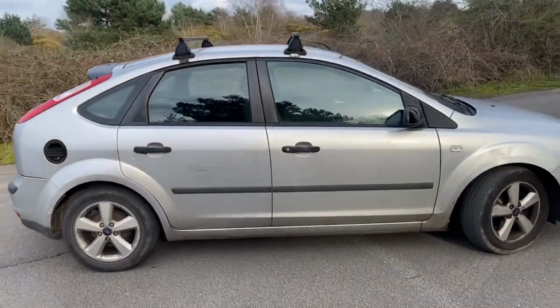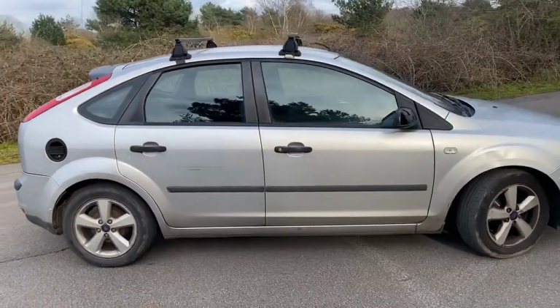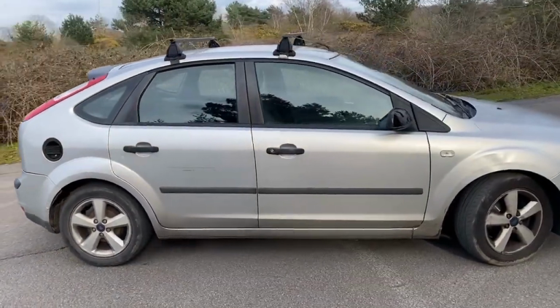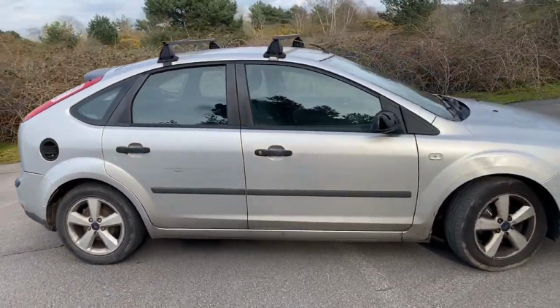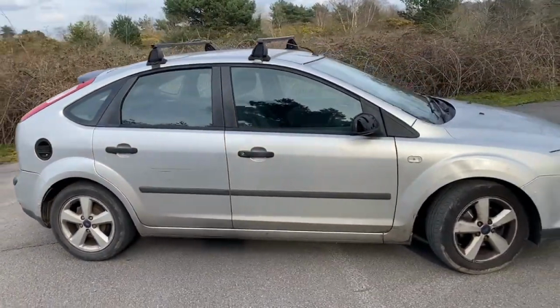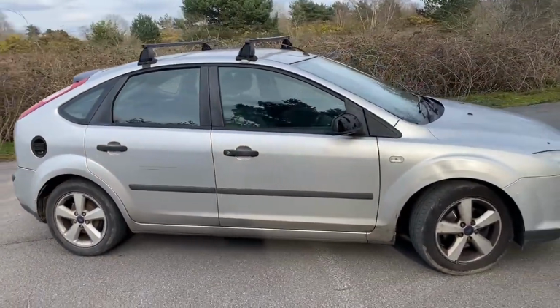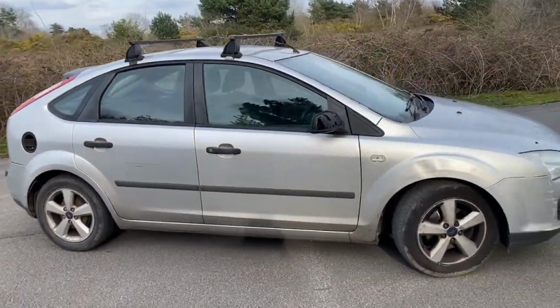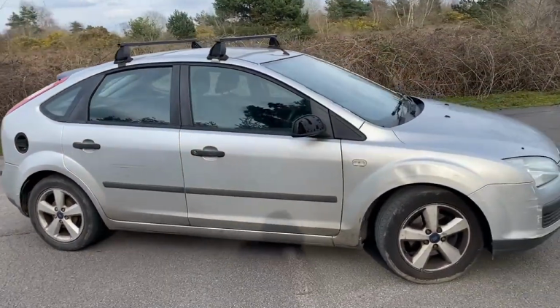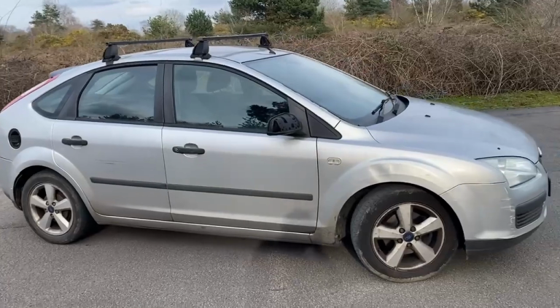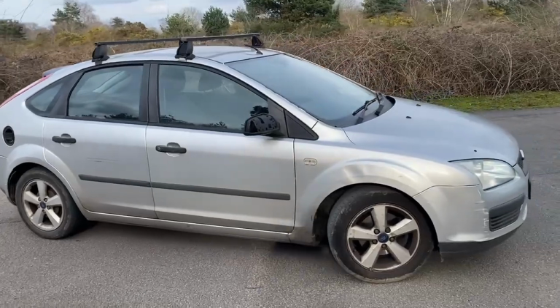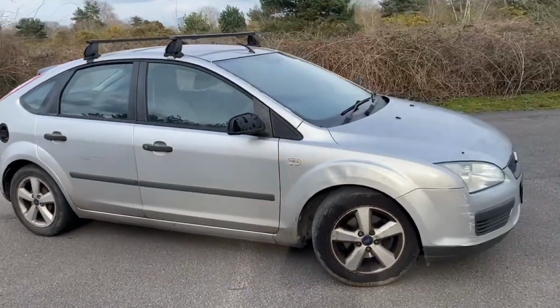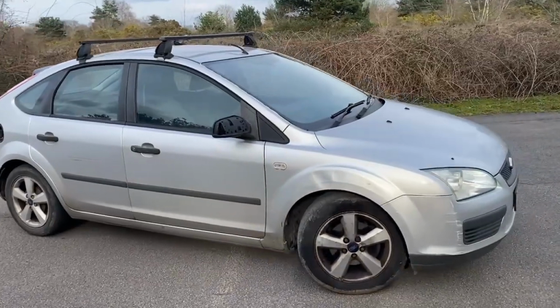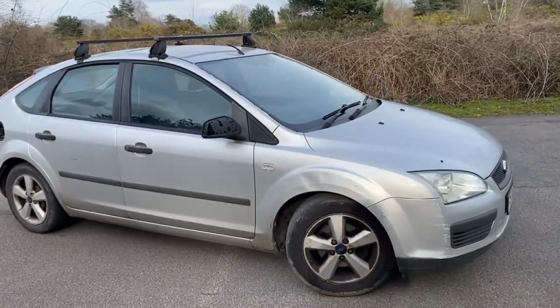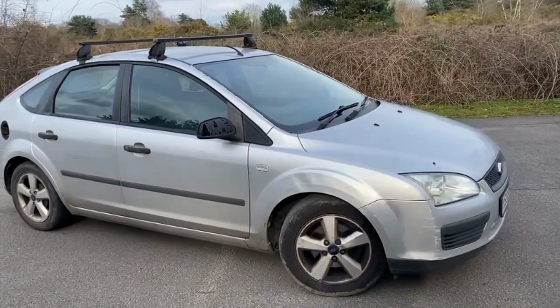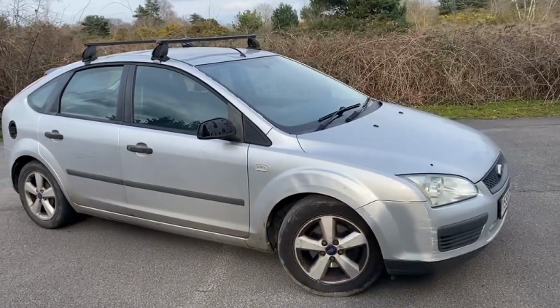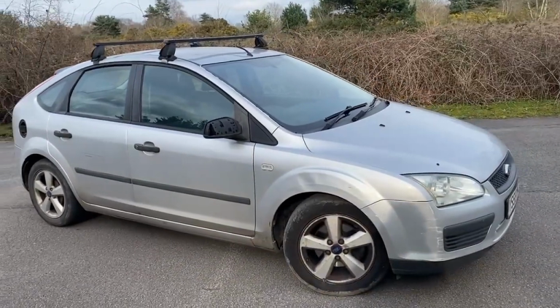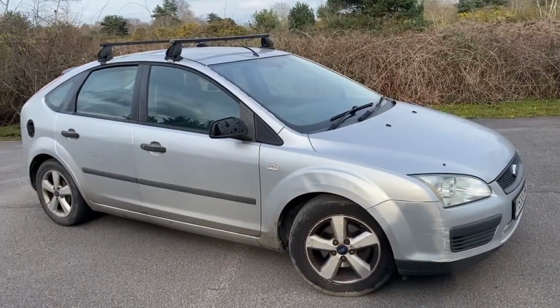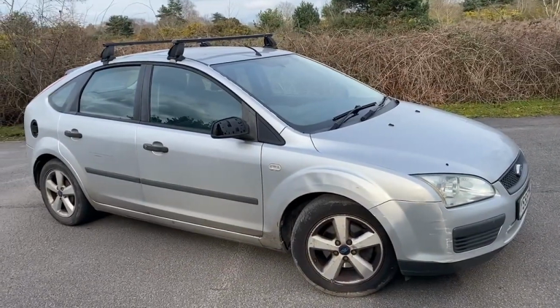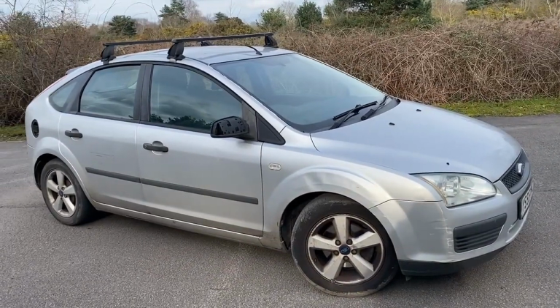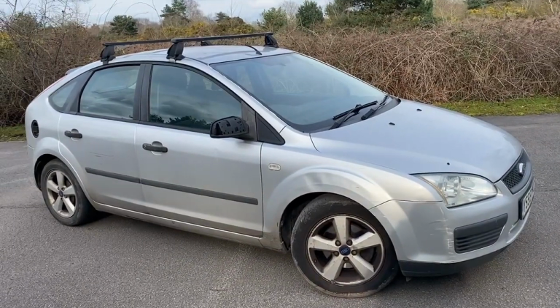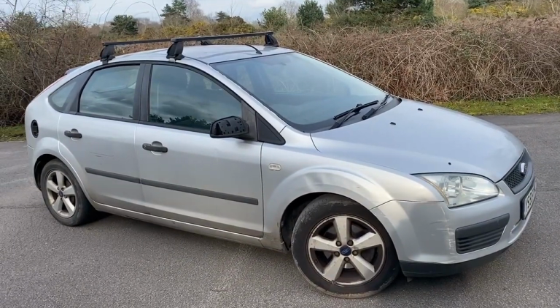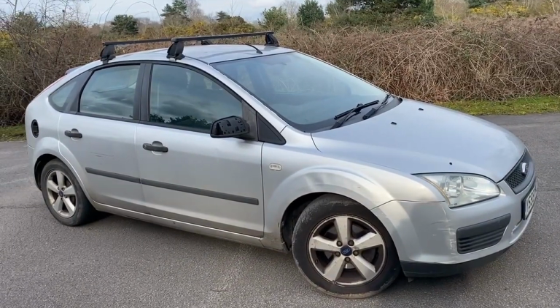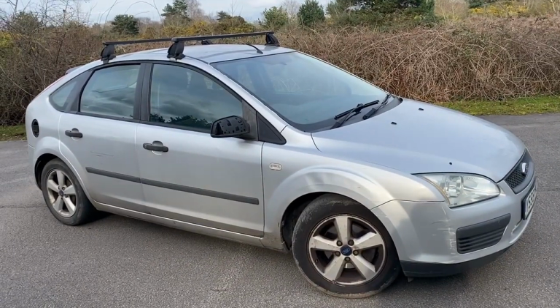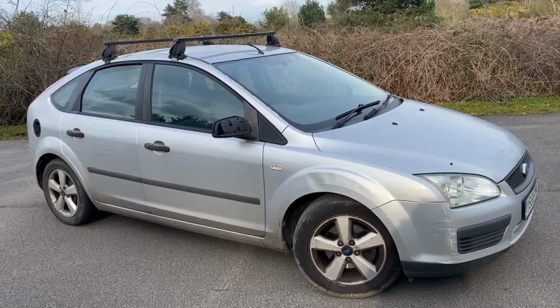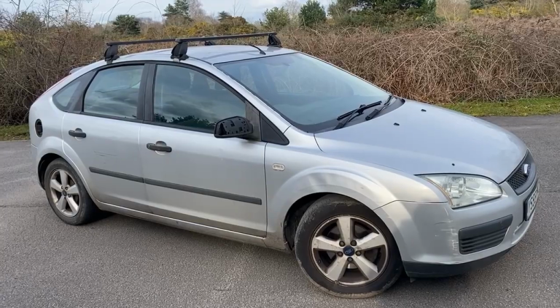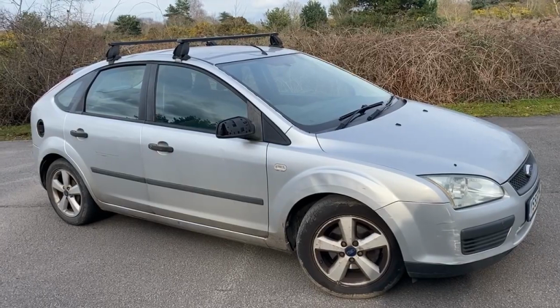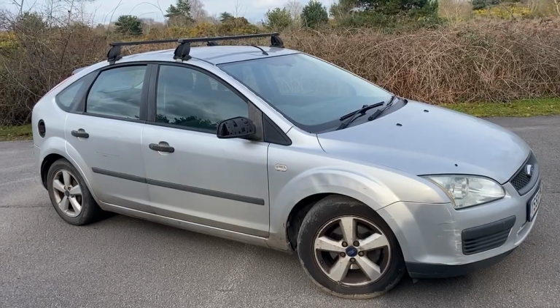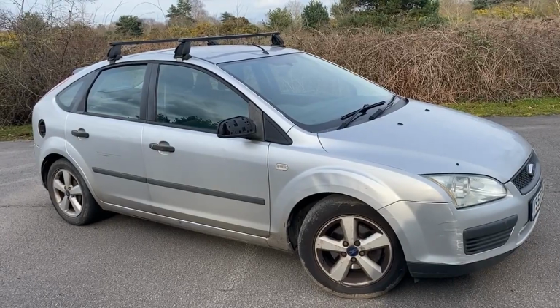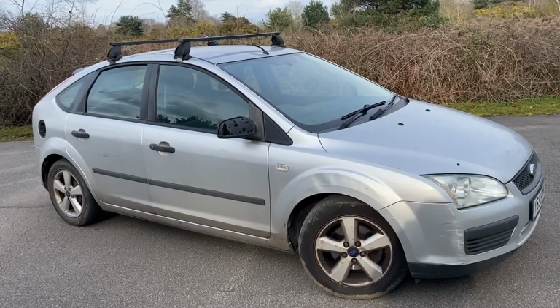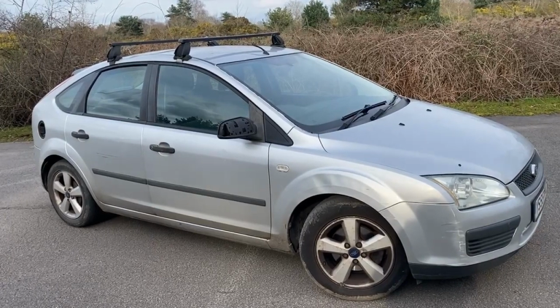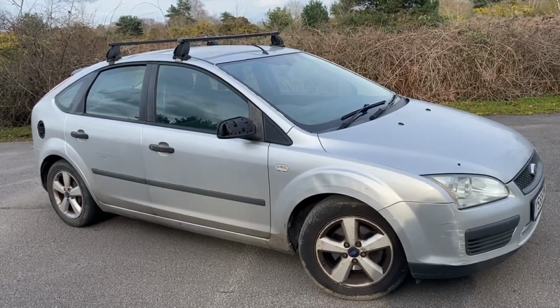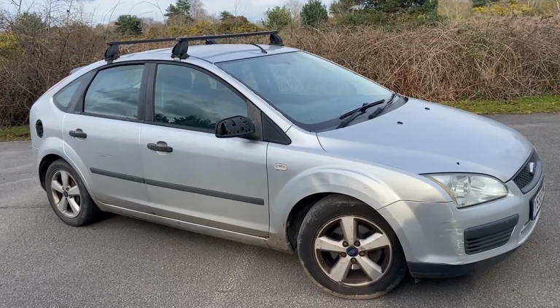I'm not going to clean it. I could get it cleaned but it'll cost, I don't know, 150 quid probably, and for a thousand pound car is that worth it? Let's have a look inside.